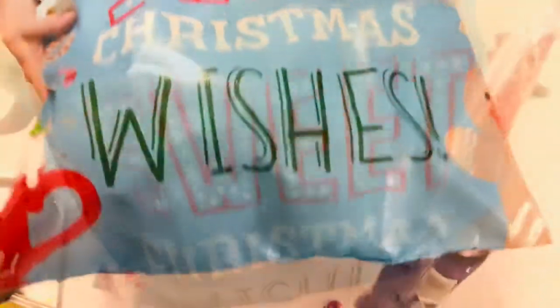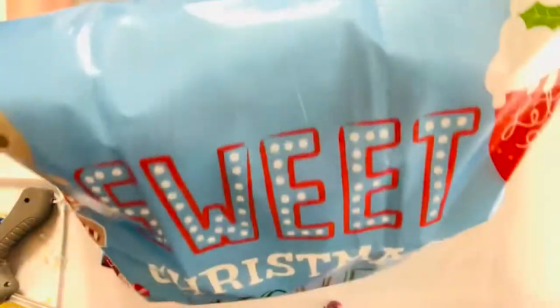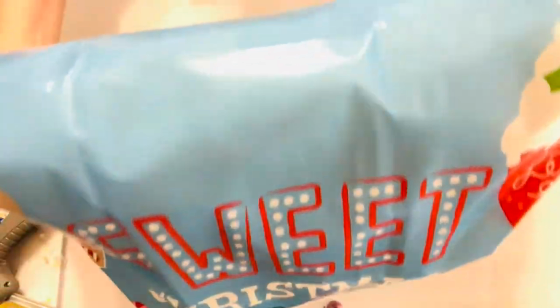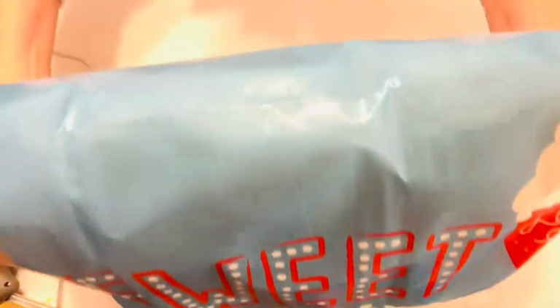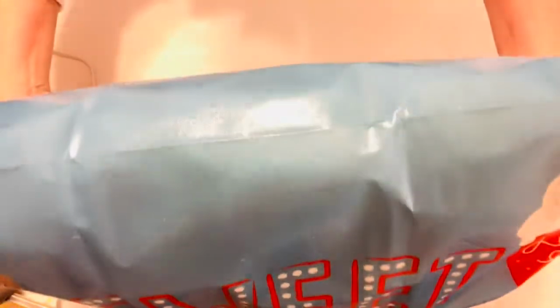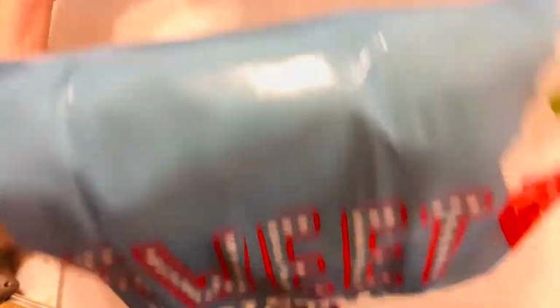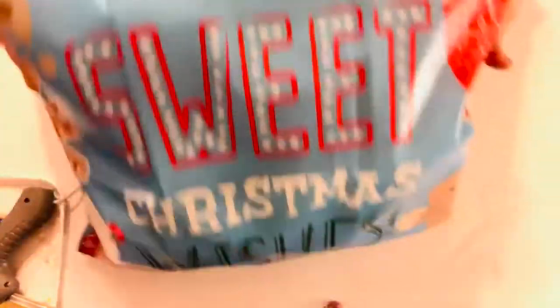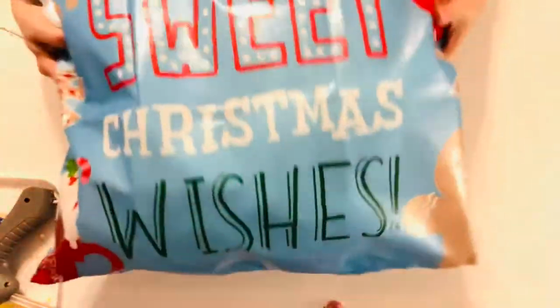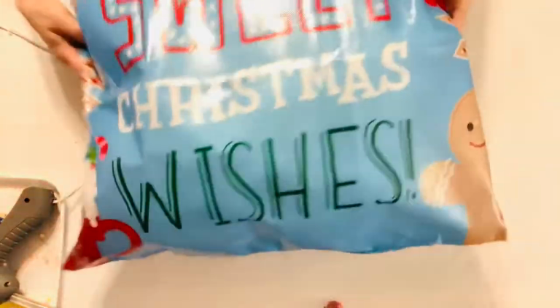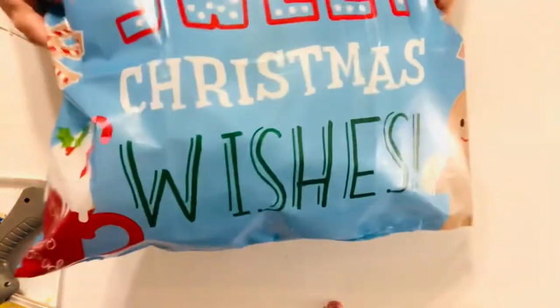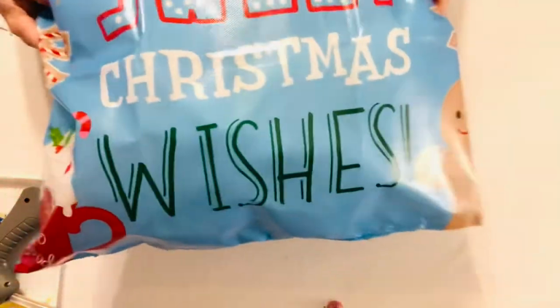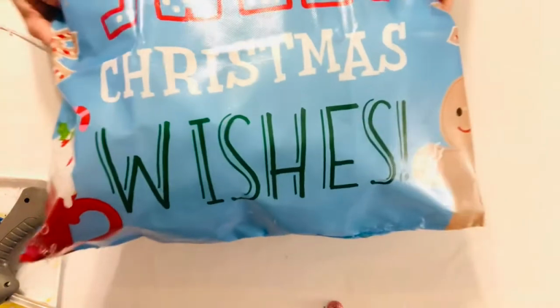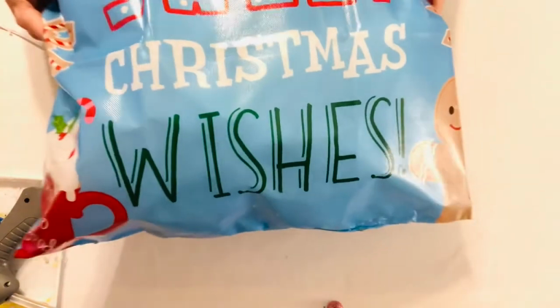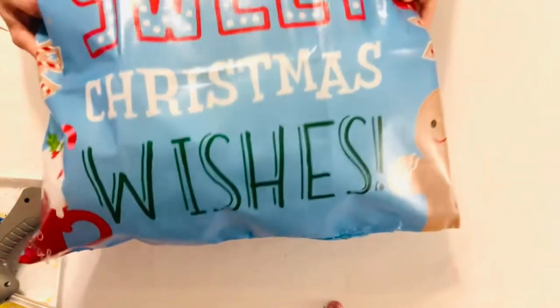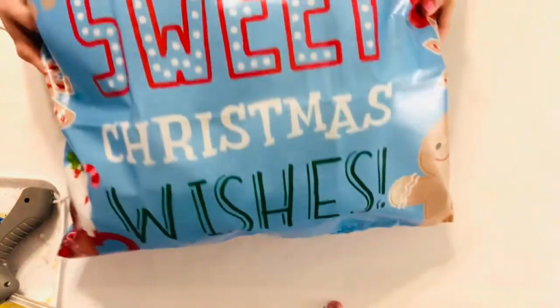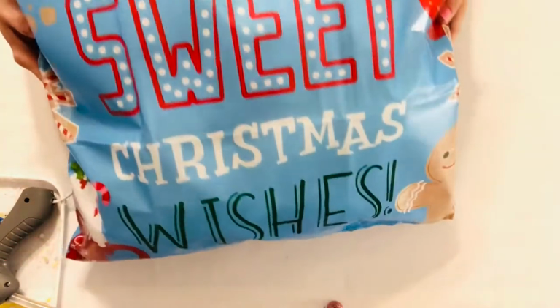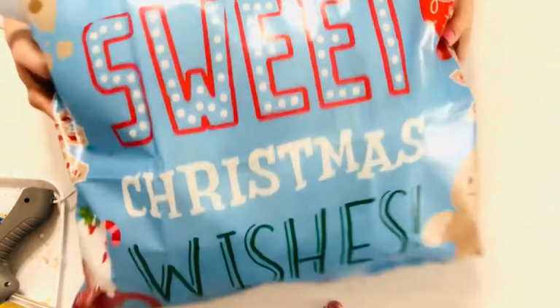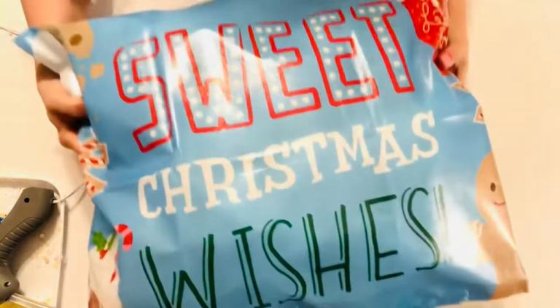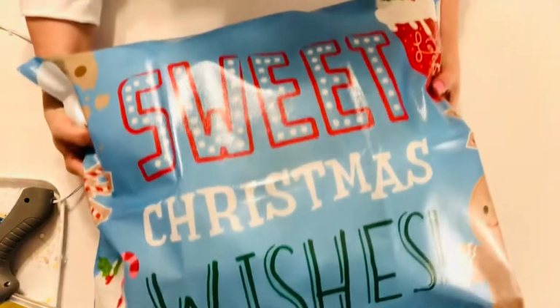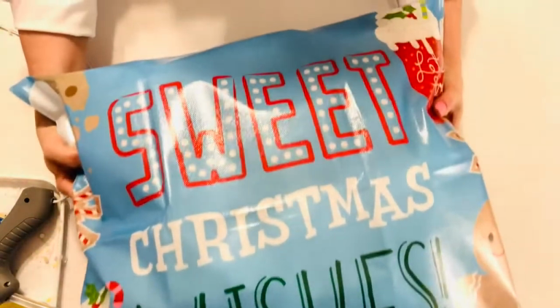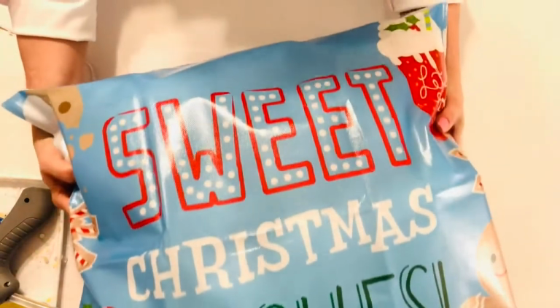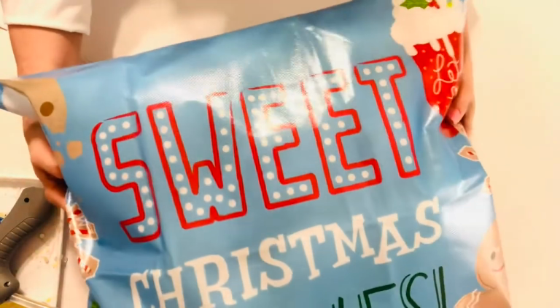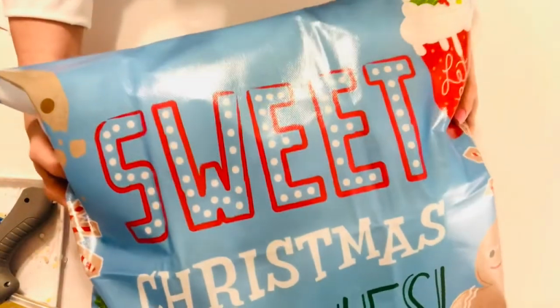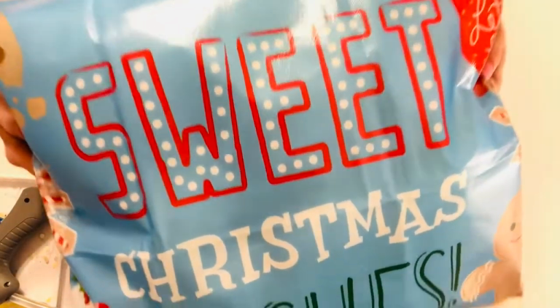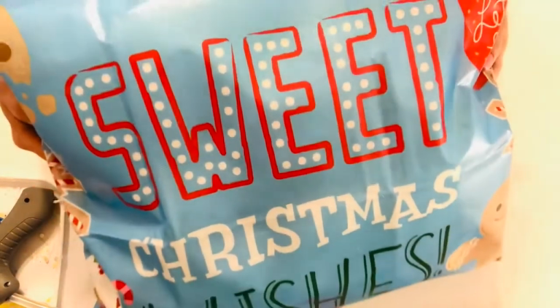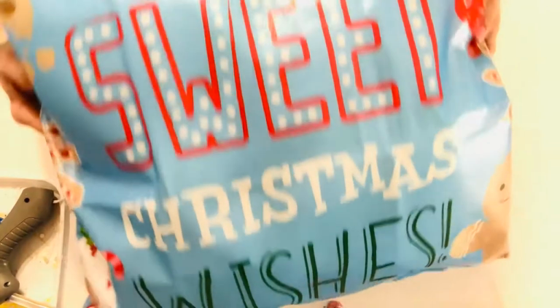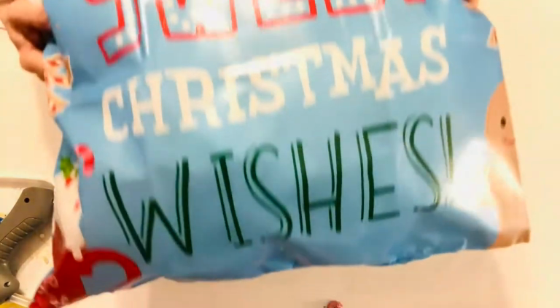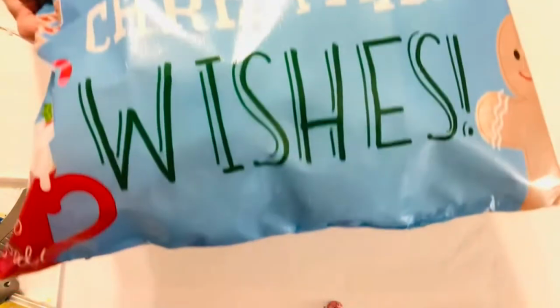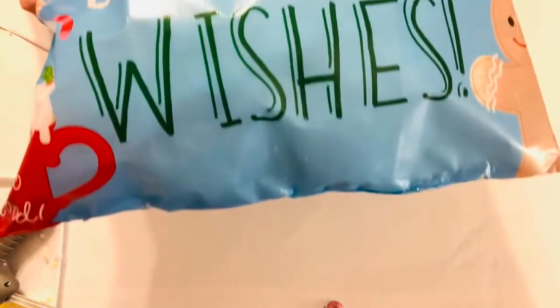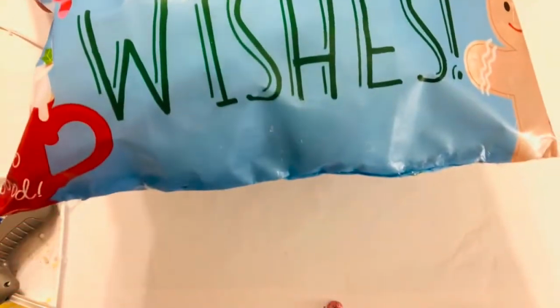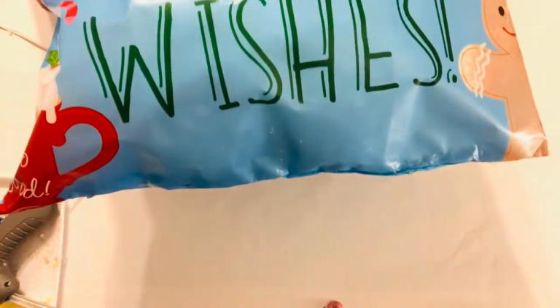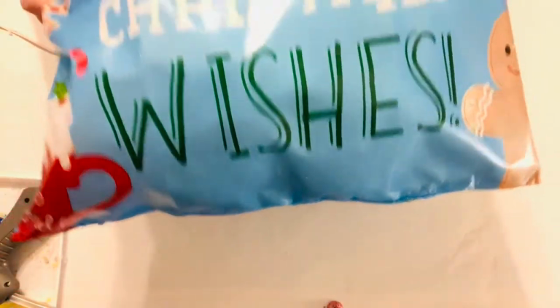If you wanted to embellish this little pillow with some pom-poms or rickrack or ribbon, you could certainly do that, but sometimes these easy craft projects are the most rewarding and fun.